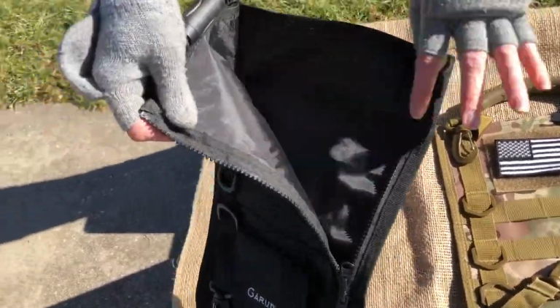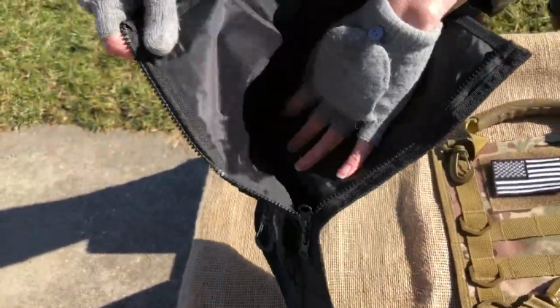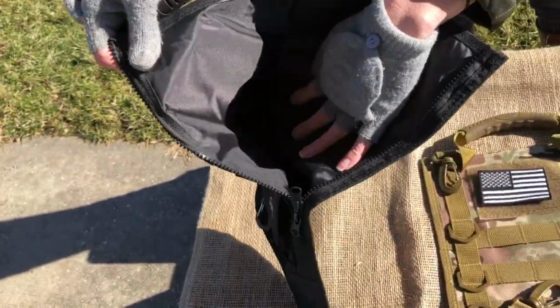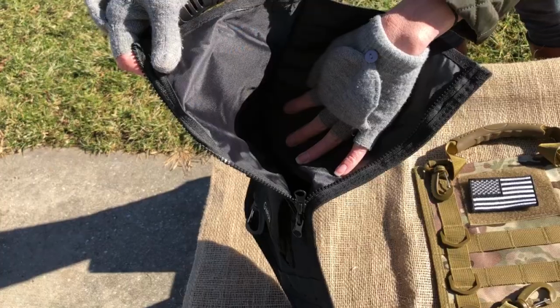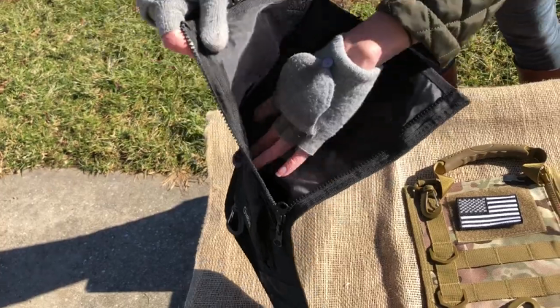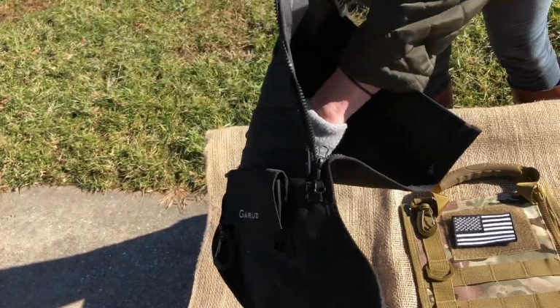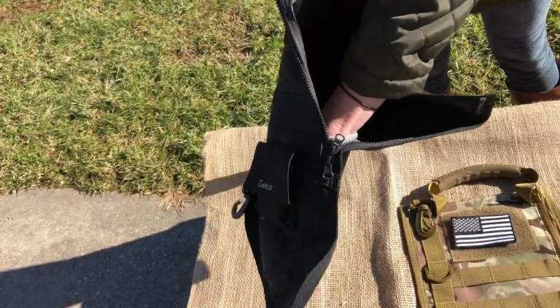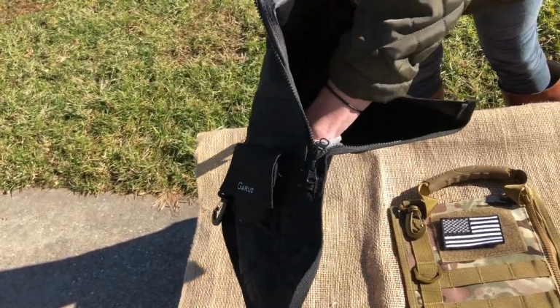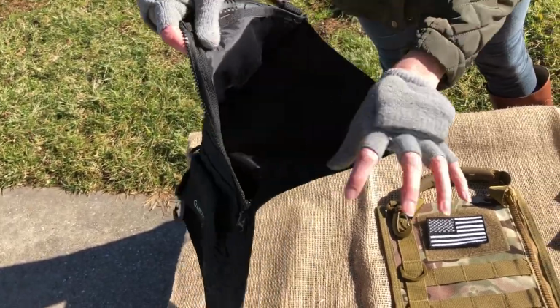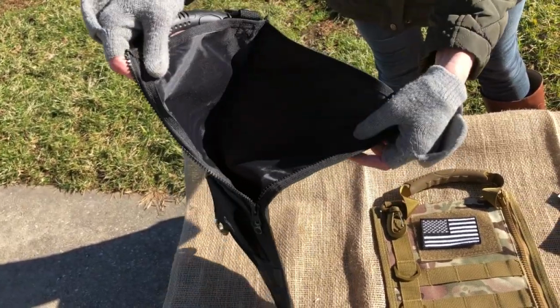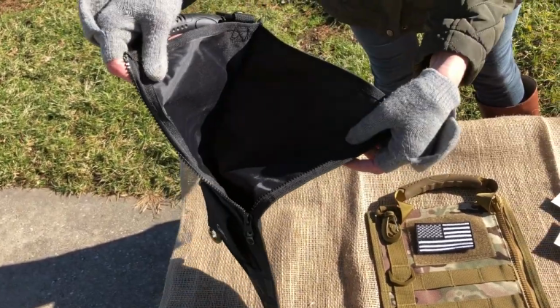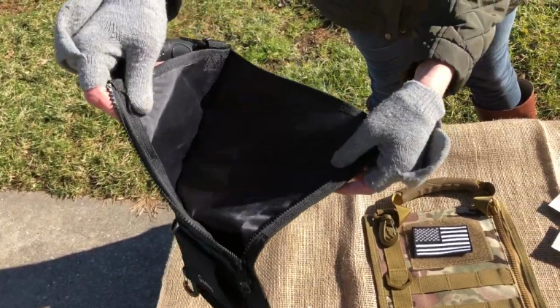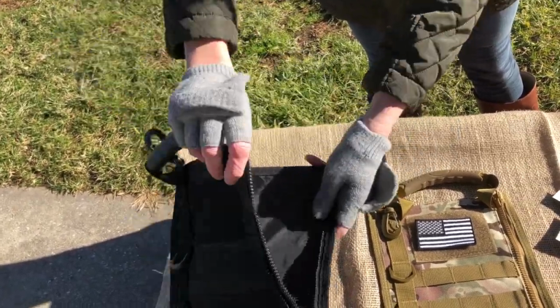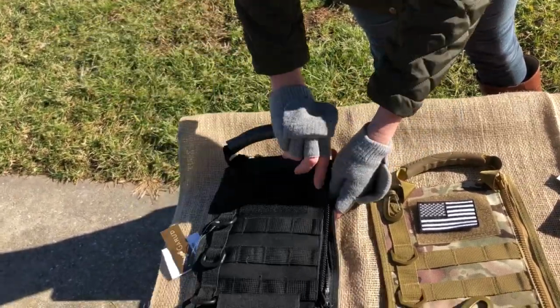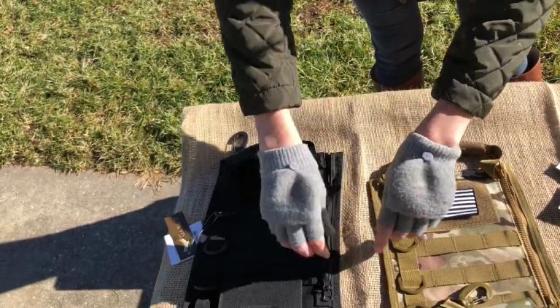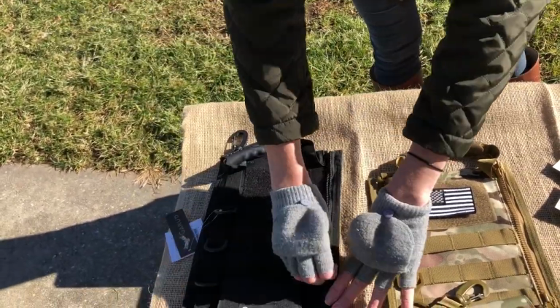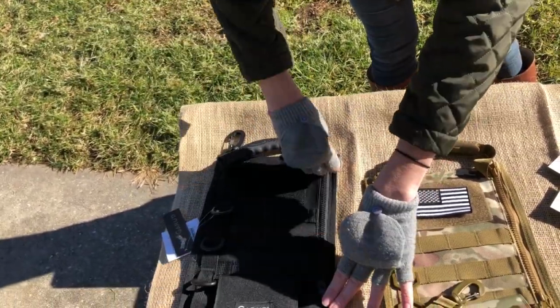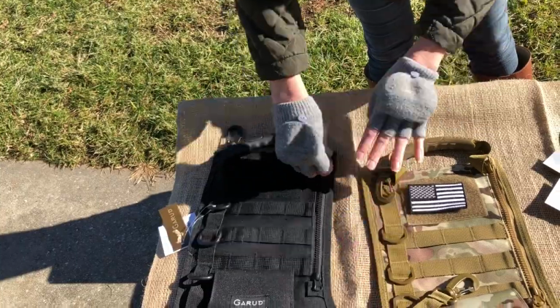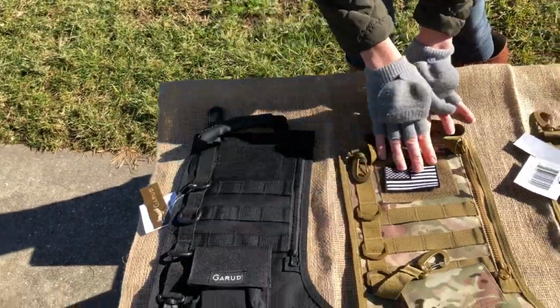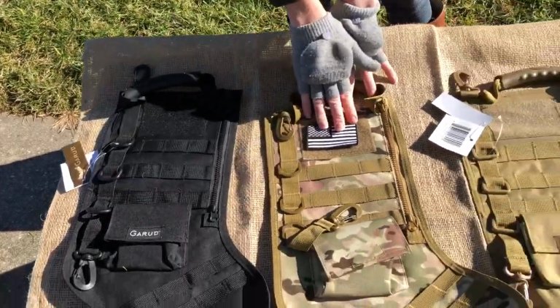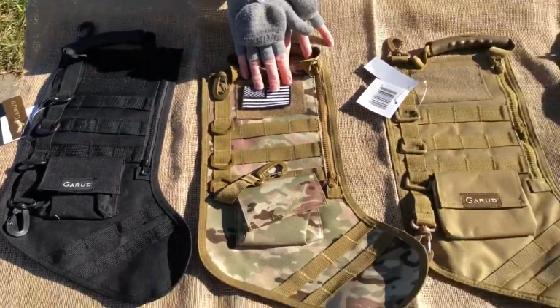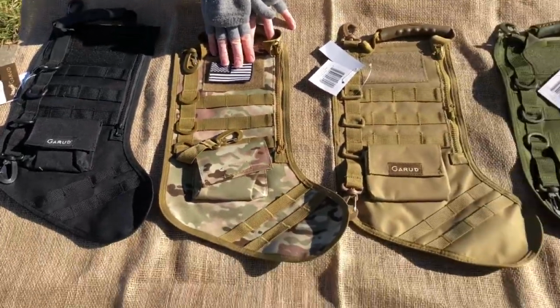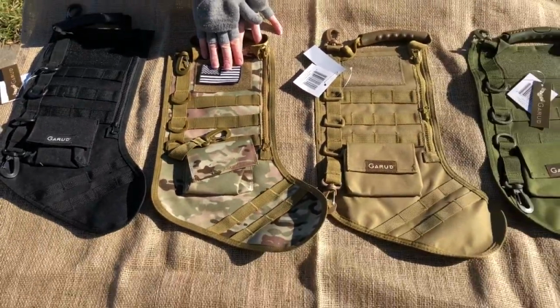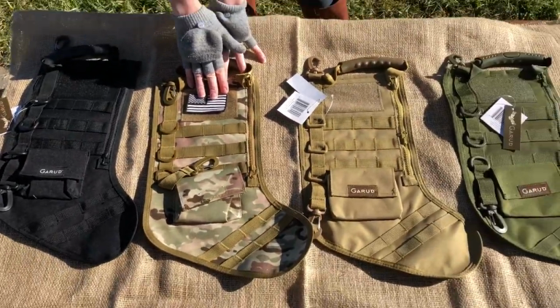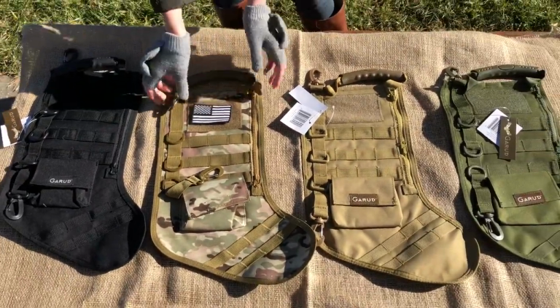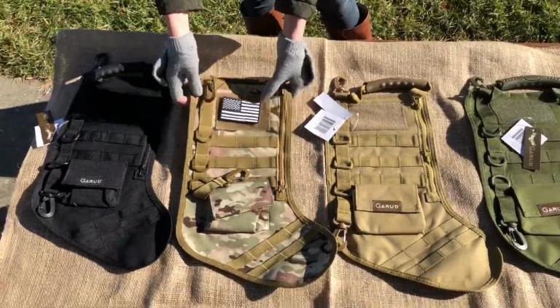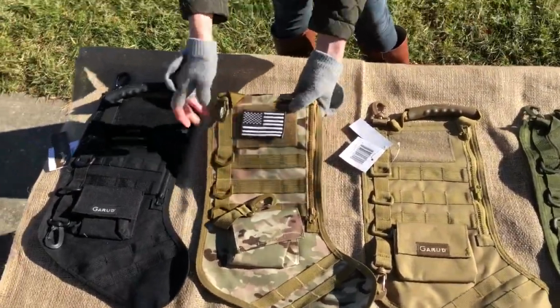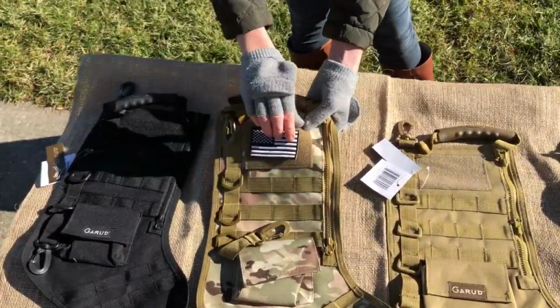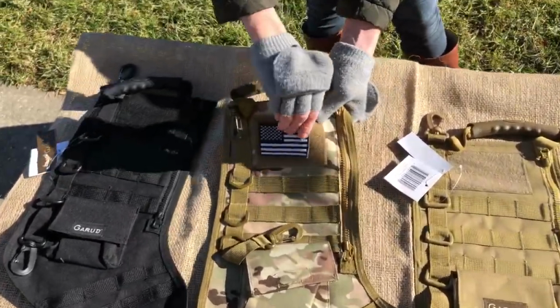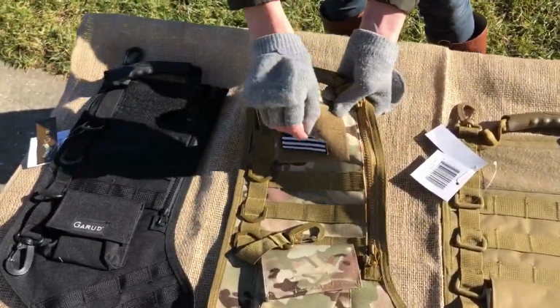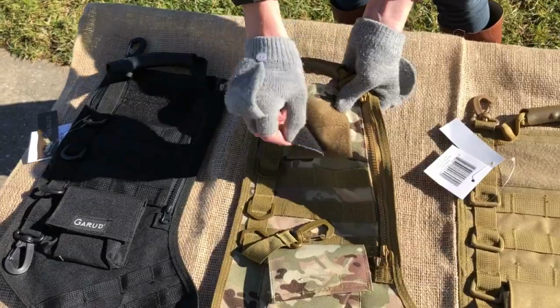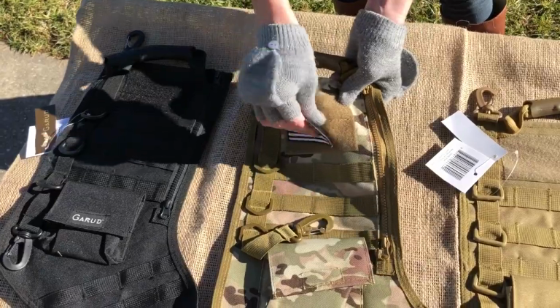You'll see how well the stocking is made. It's a very thick material. You can fill it up. They all come with a US flag which is velcro.